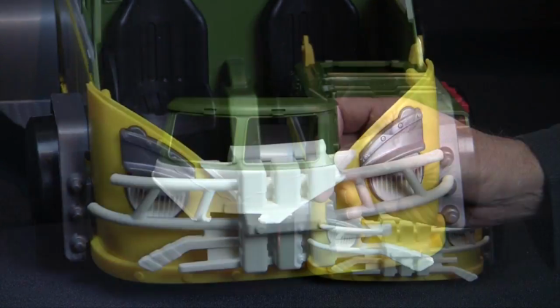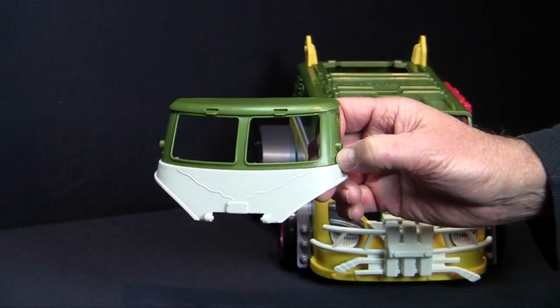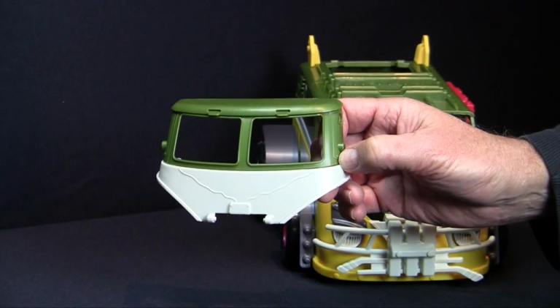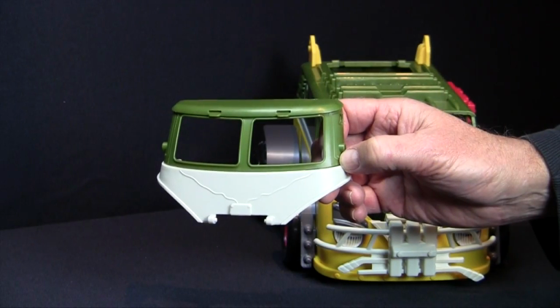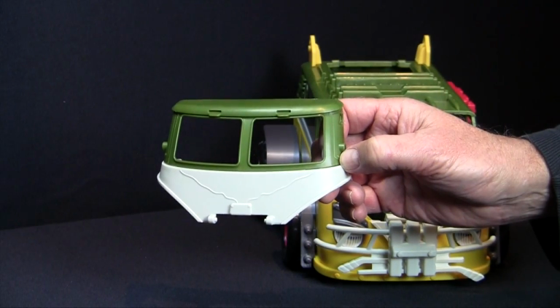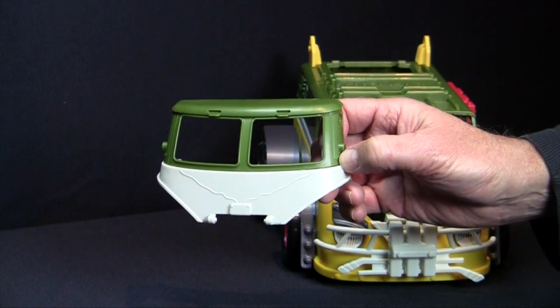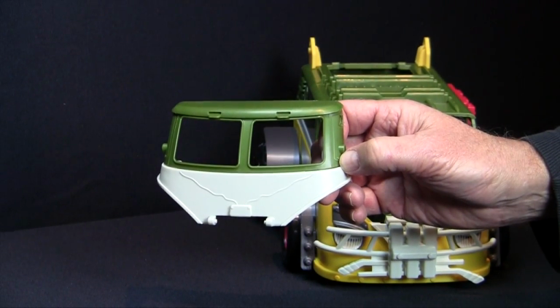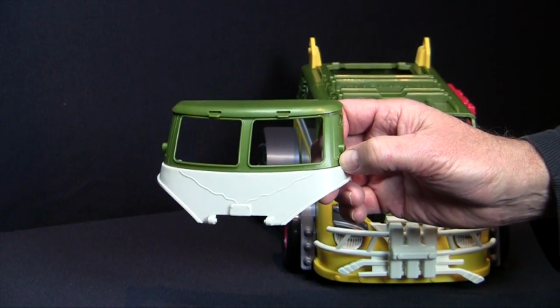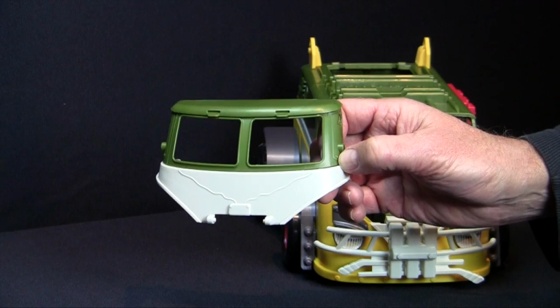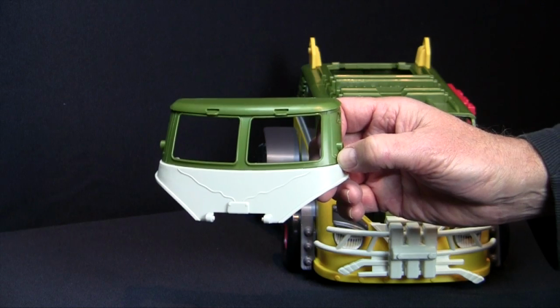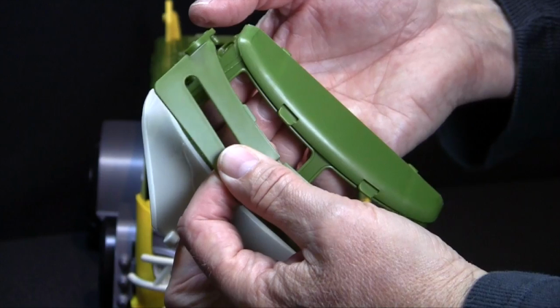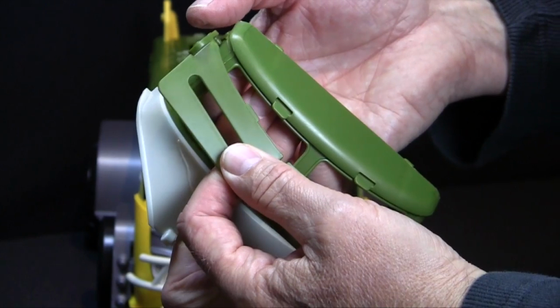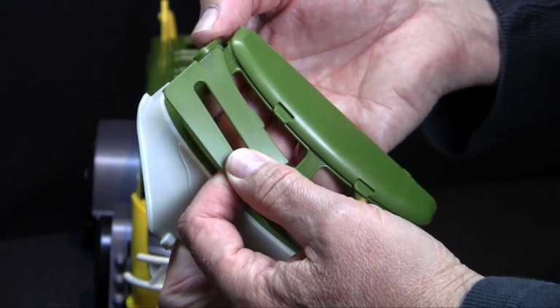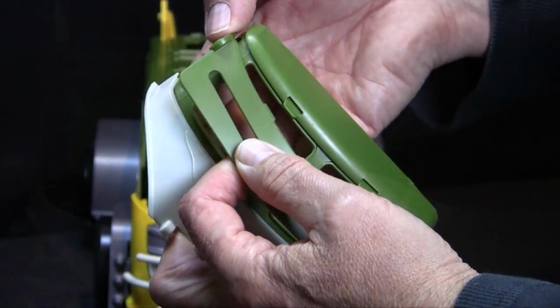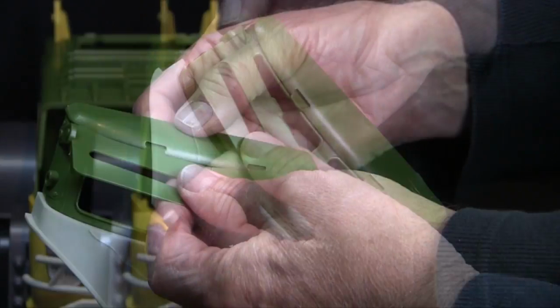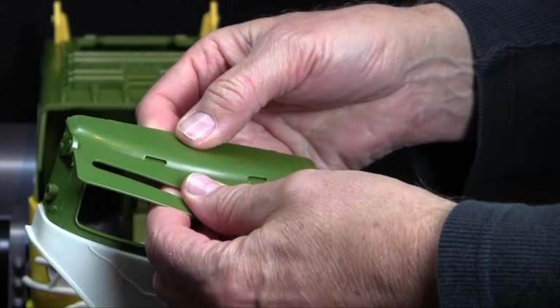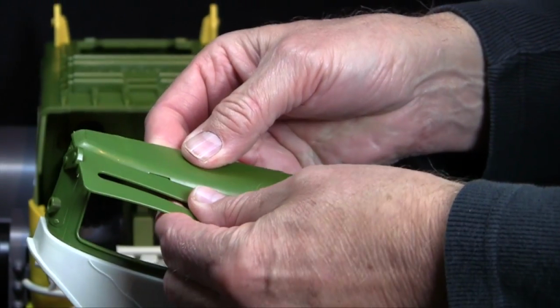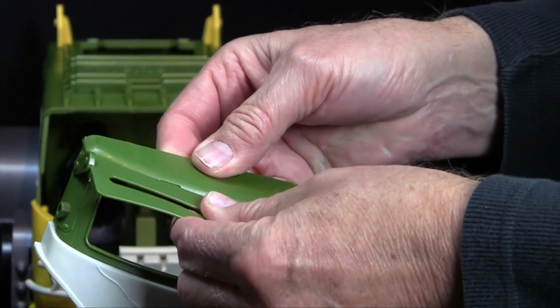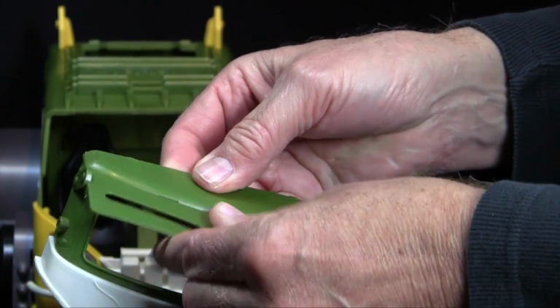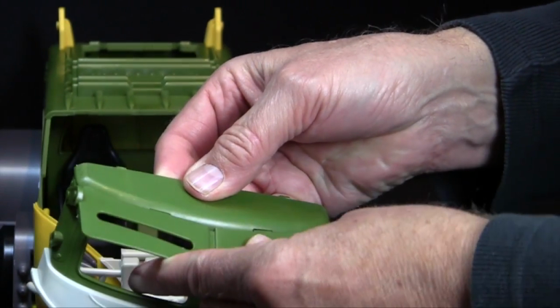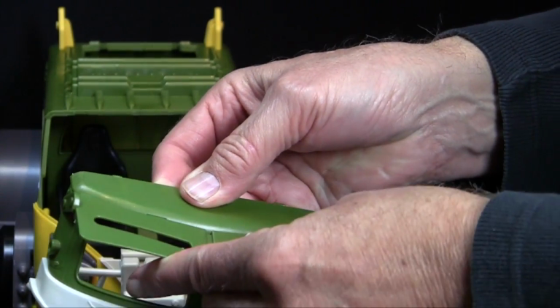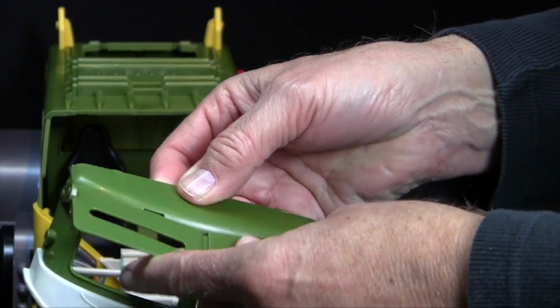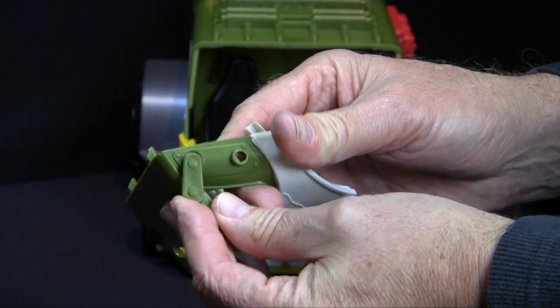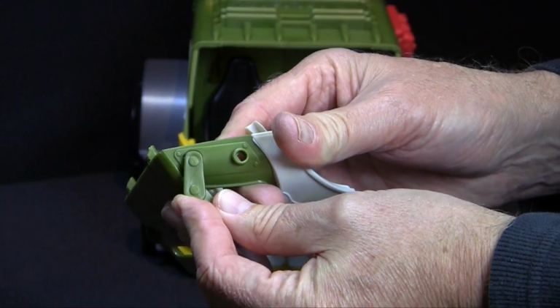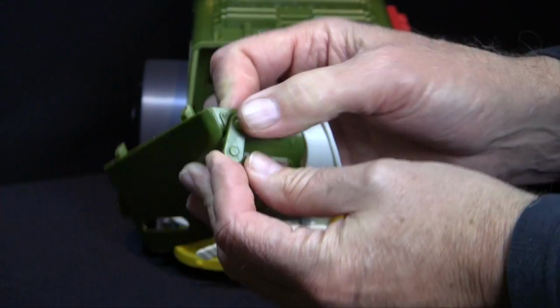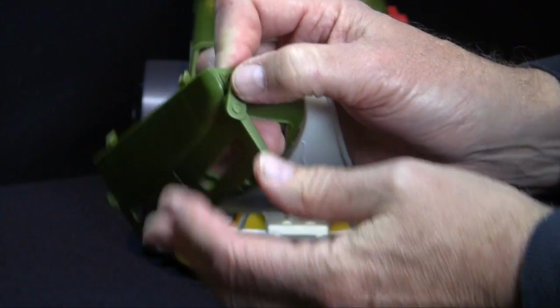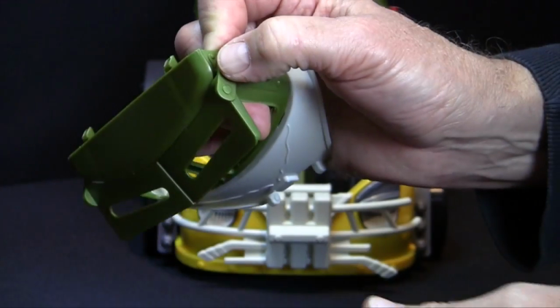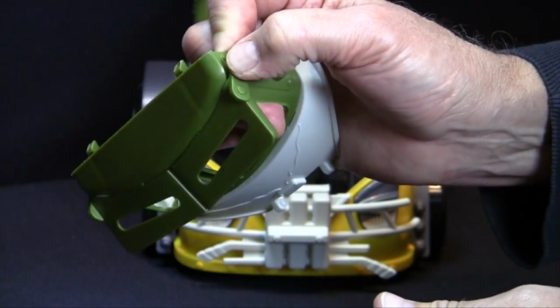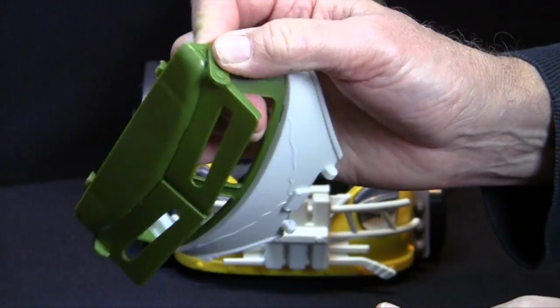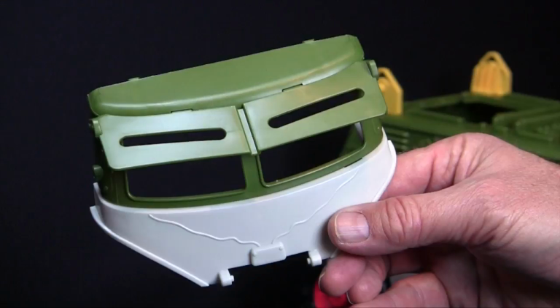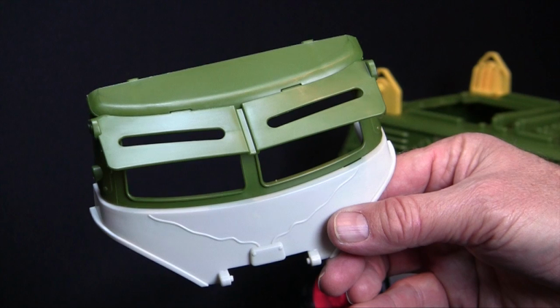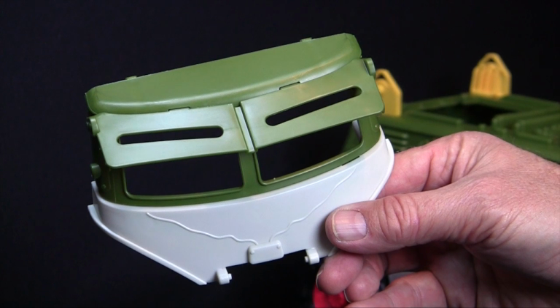Before we put on the cab front, let's snap on the front deflector windshield, fitting the tabs on the top into the slots and then snapping the pins into the uppermost holes.